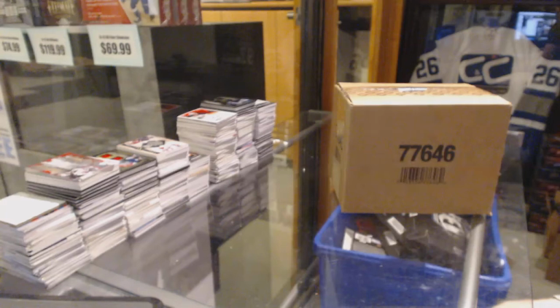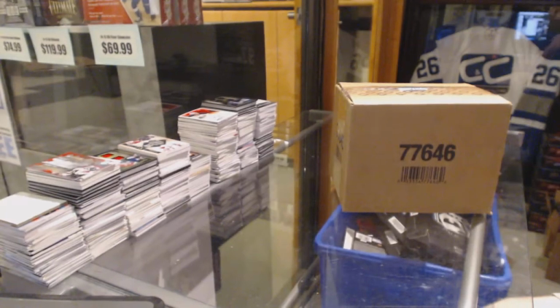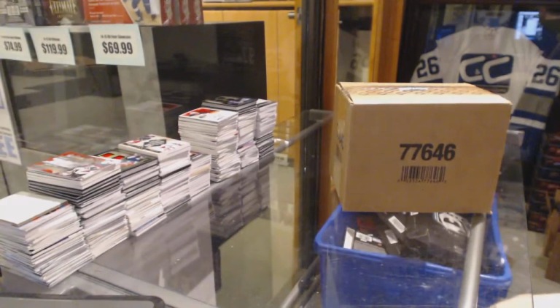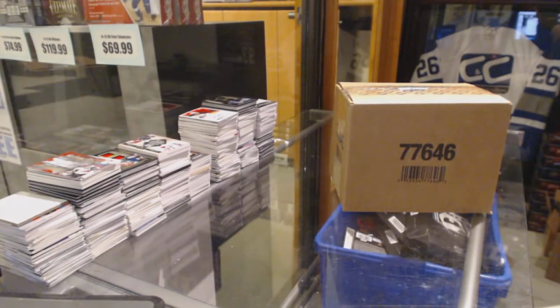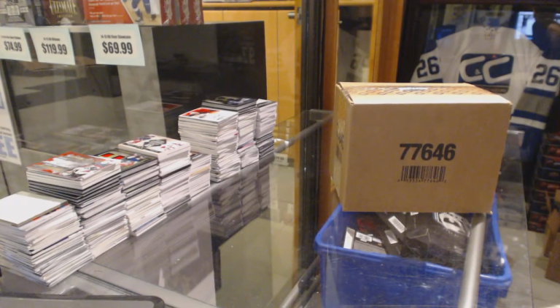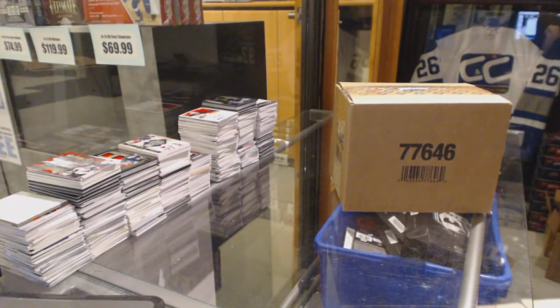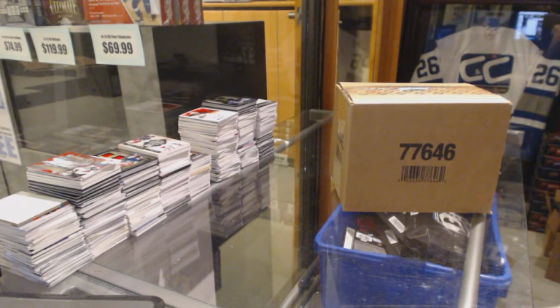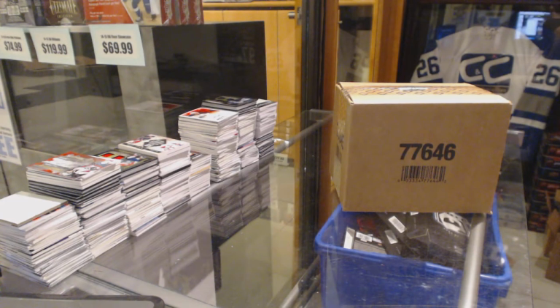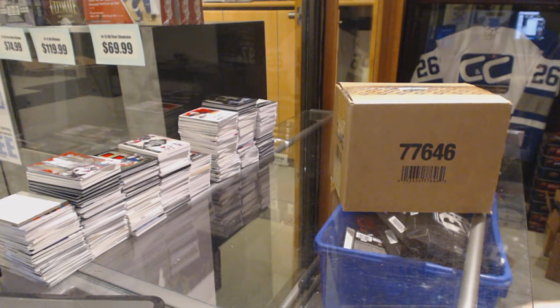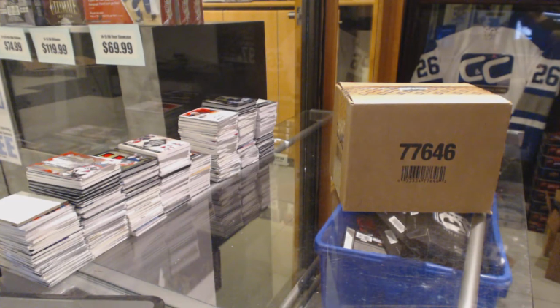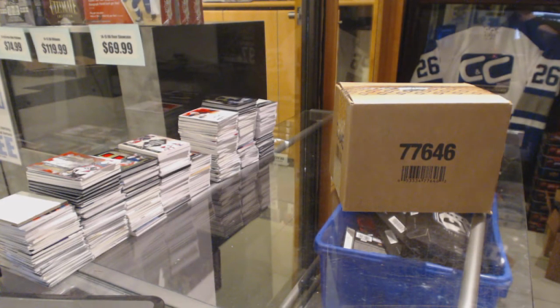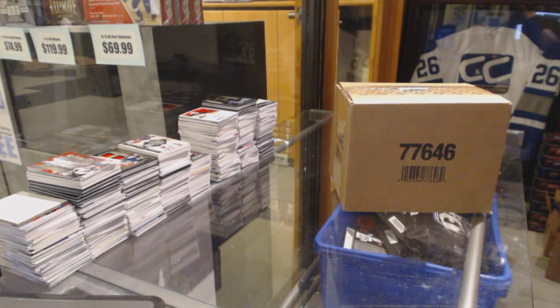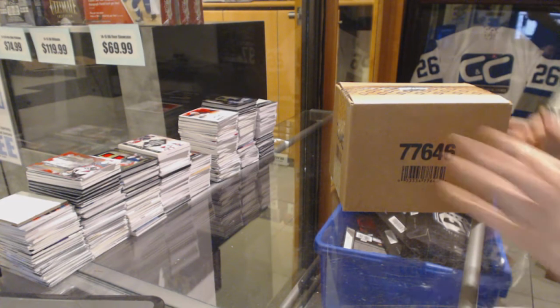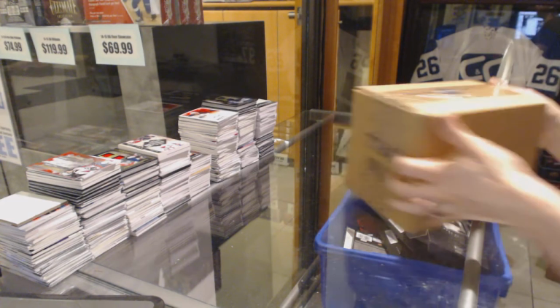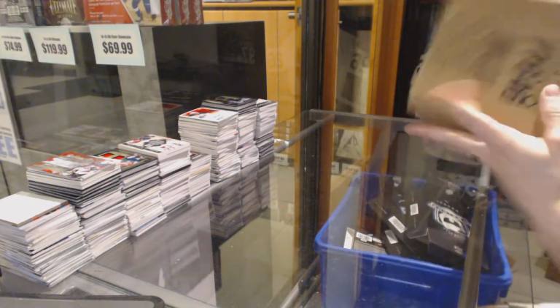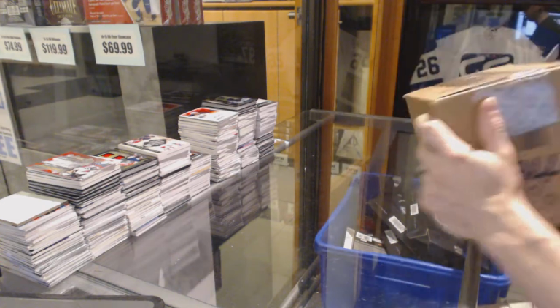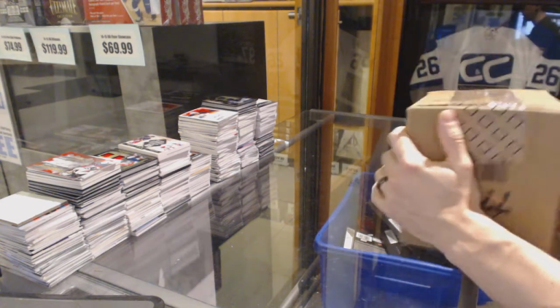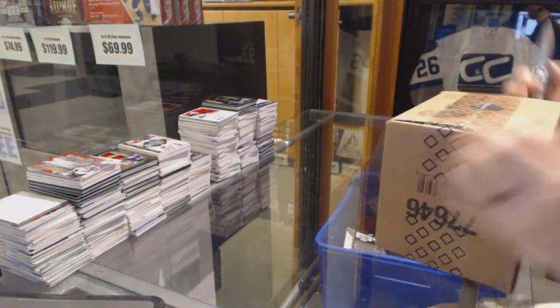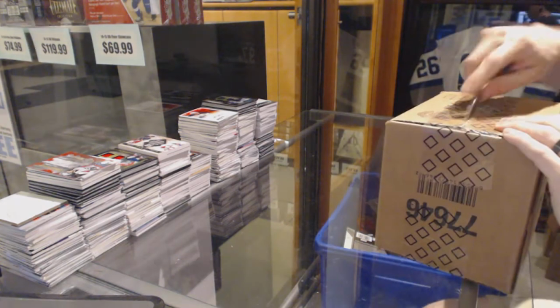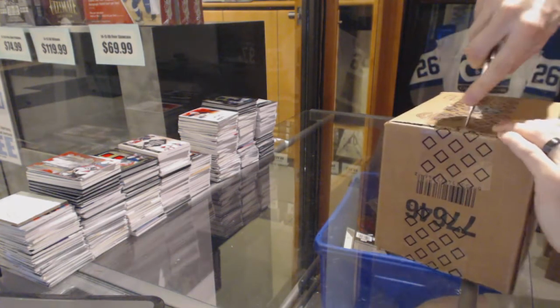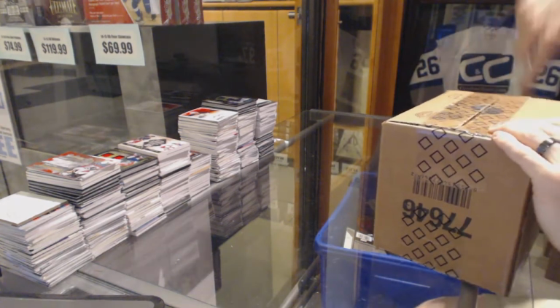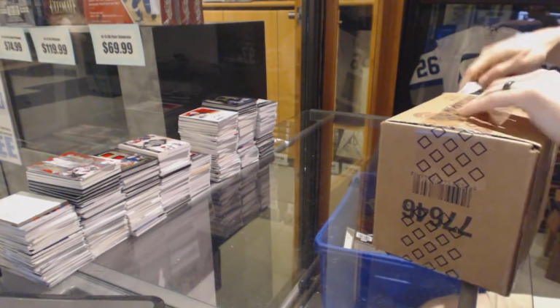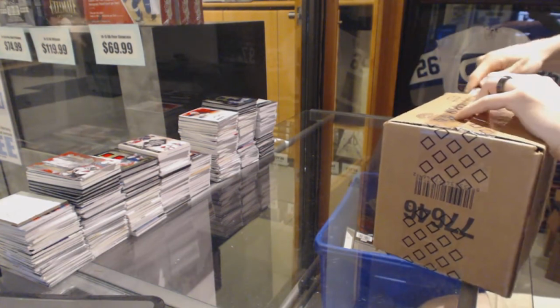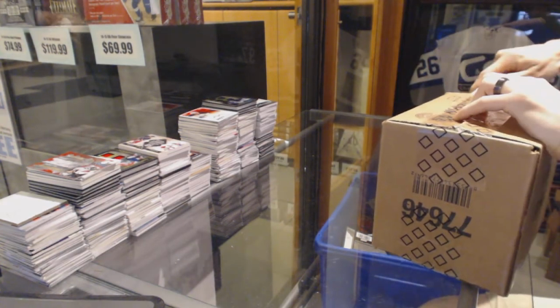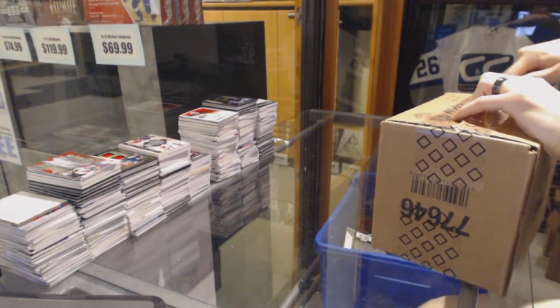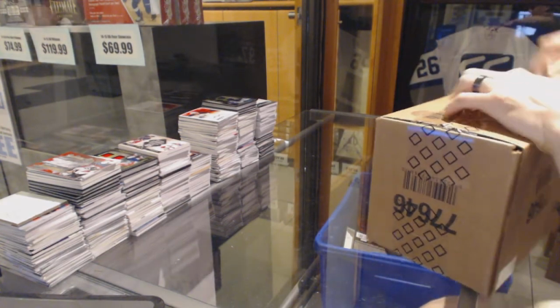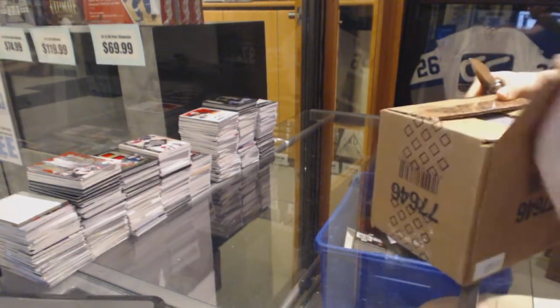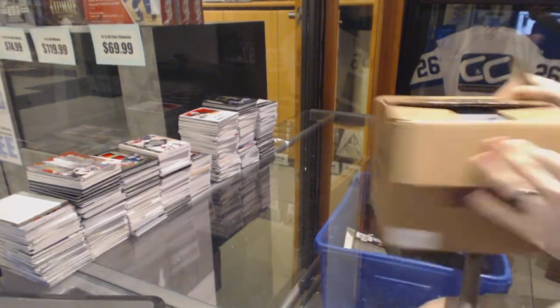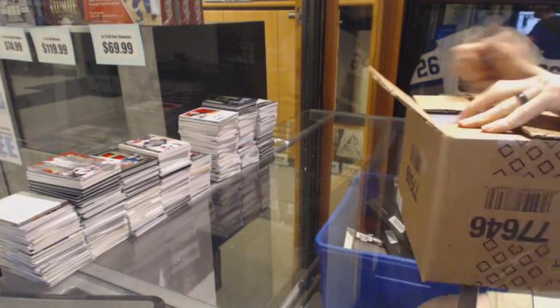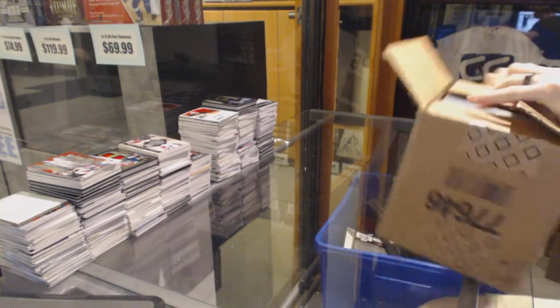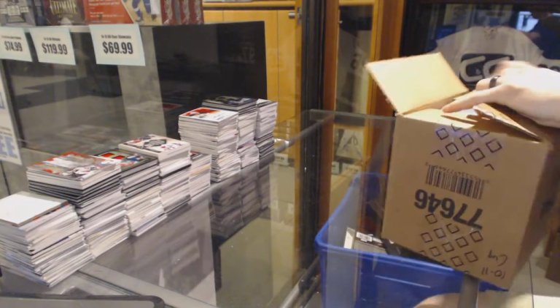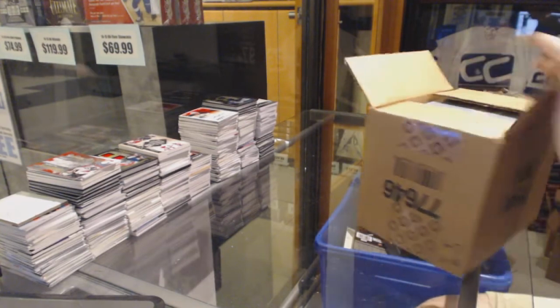Finishing off CNC group rank number 6325B with a 310 case of 2010-11 Upper Deck The Cup.